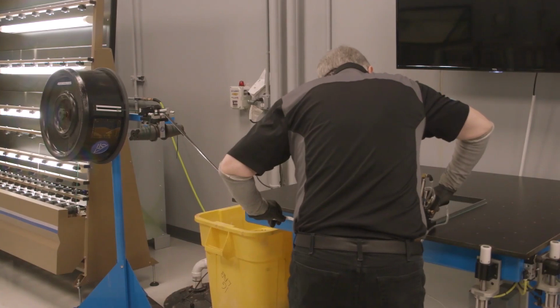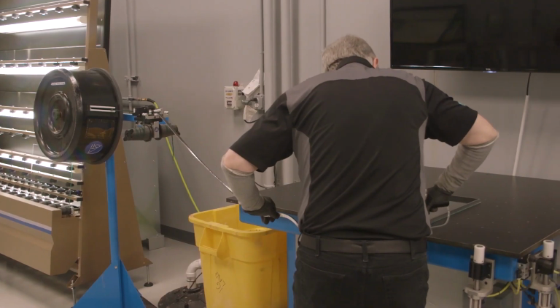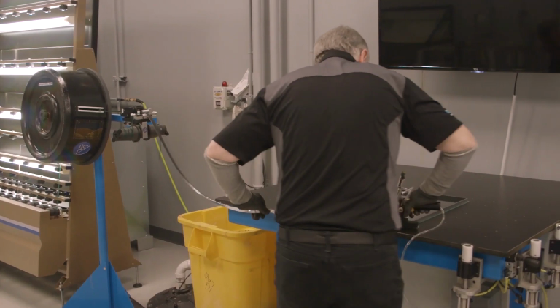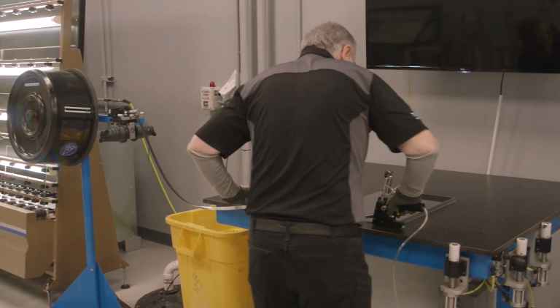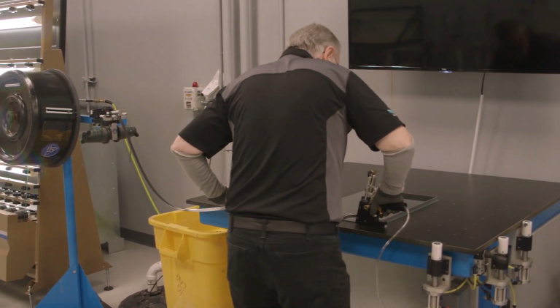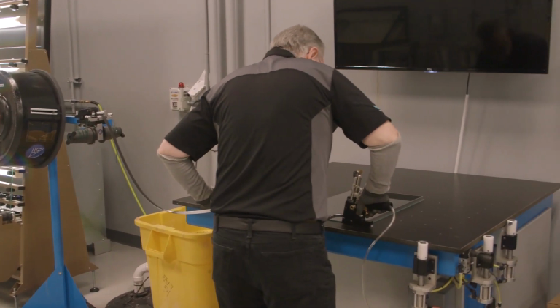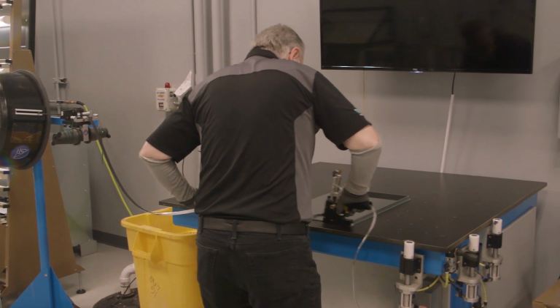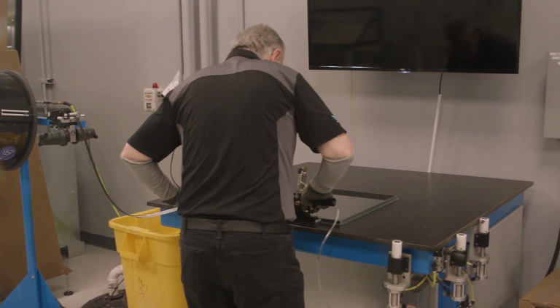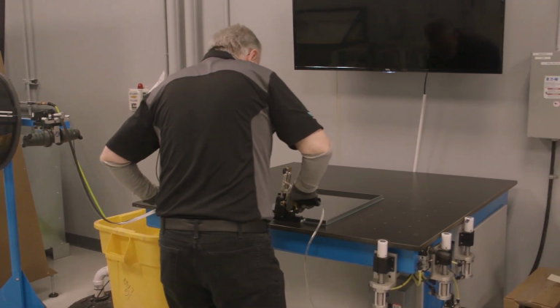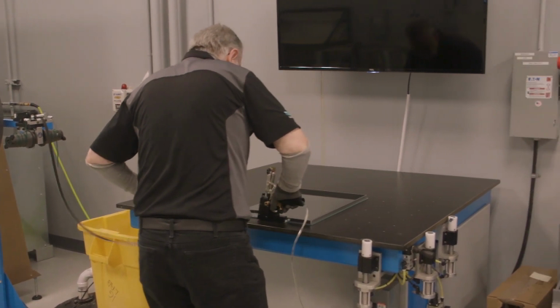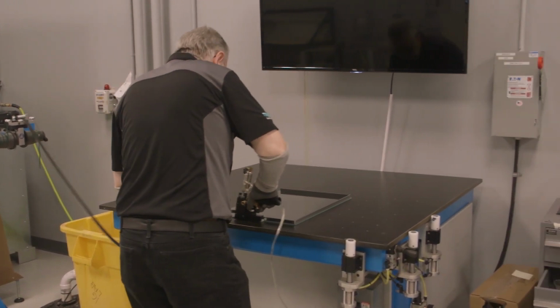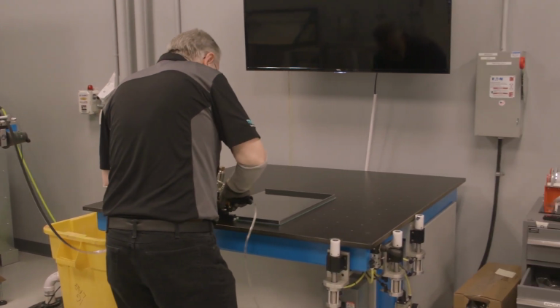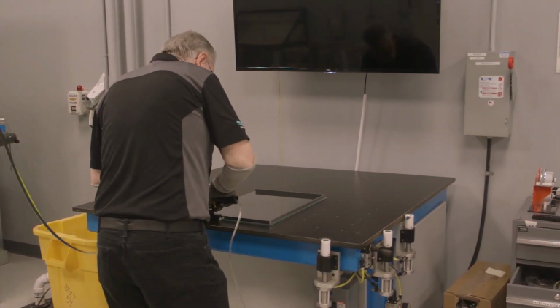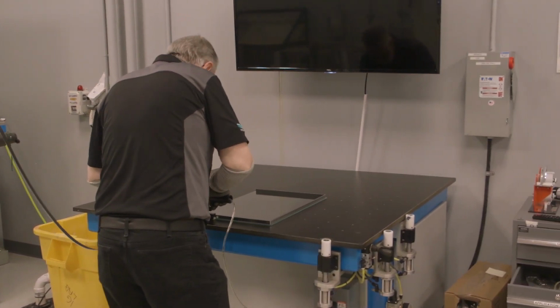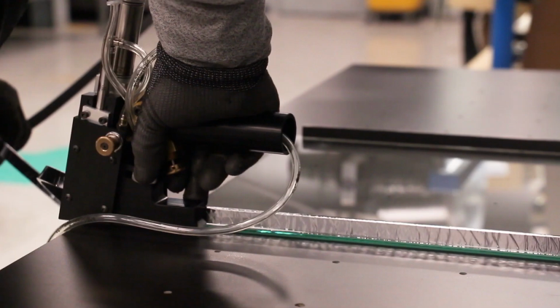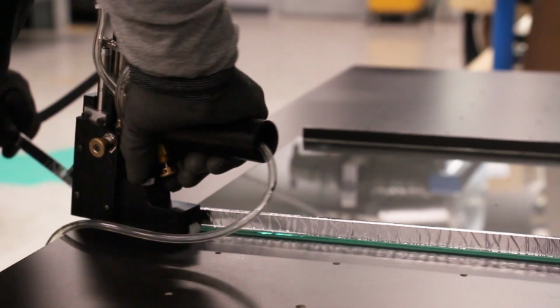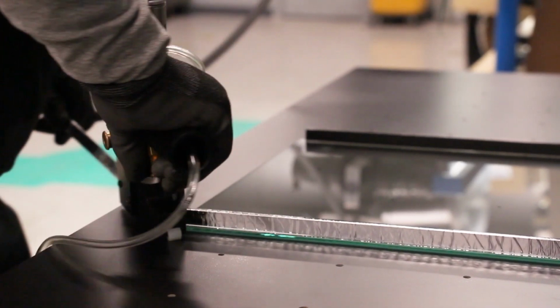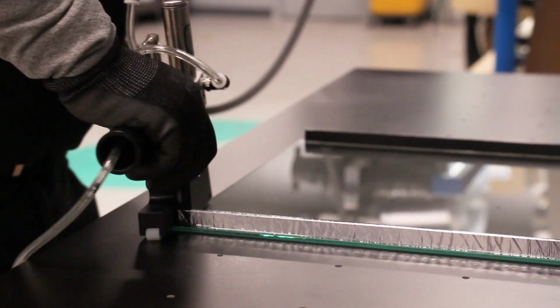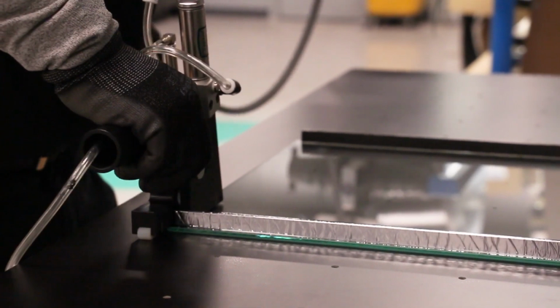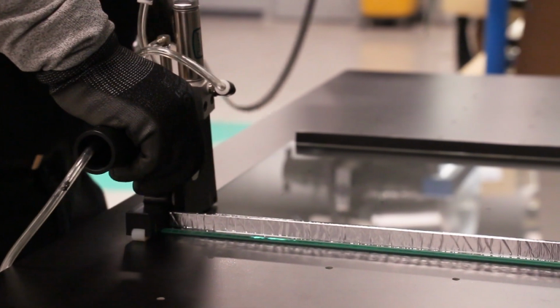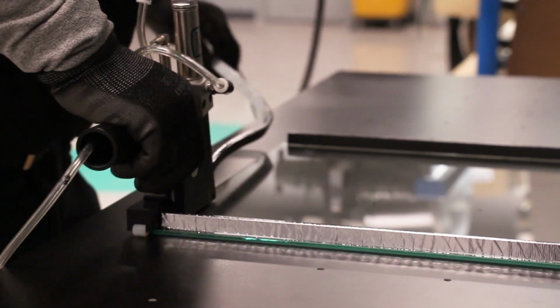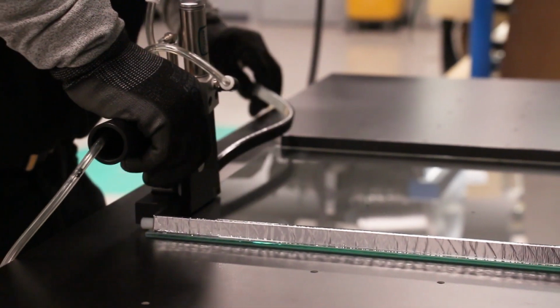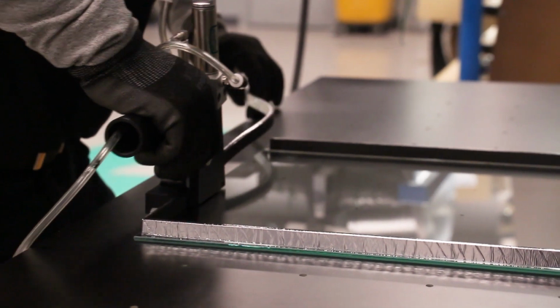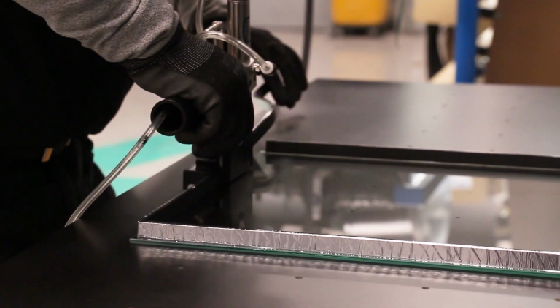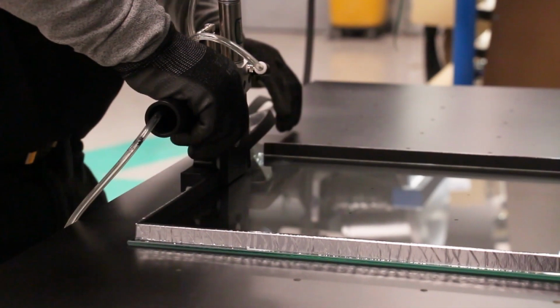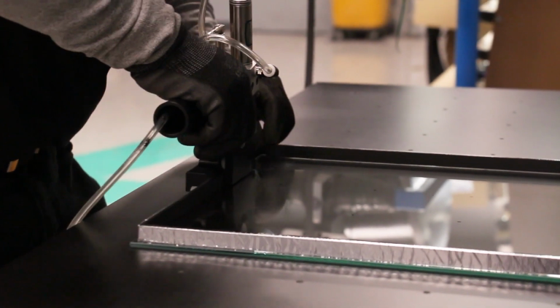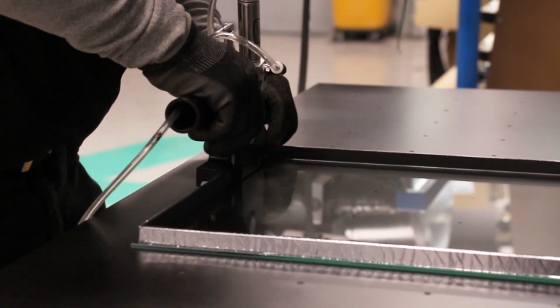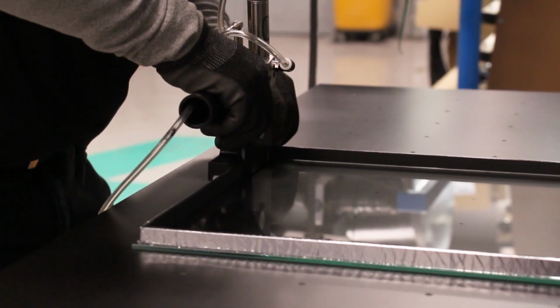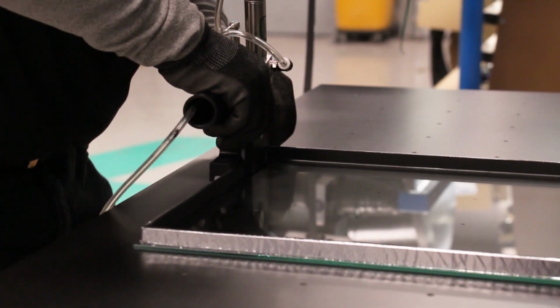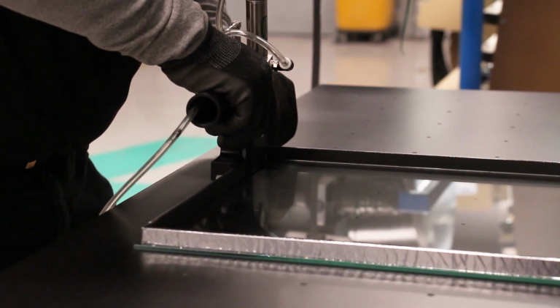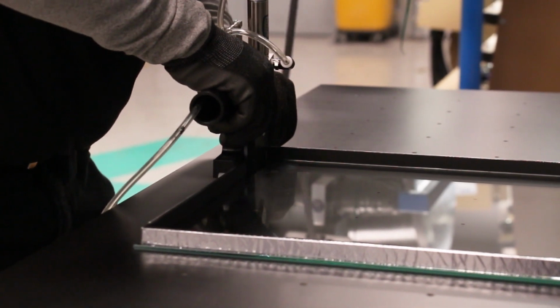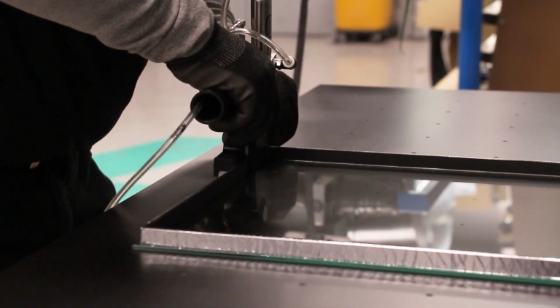Once we reach a corner we make a cut. We do that three times, and then on the fourth time we make a different cut which overlaps the start-finish point in the application.